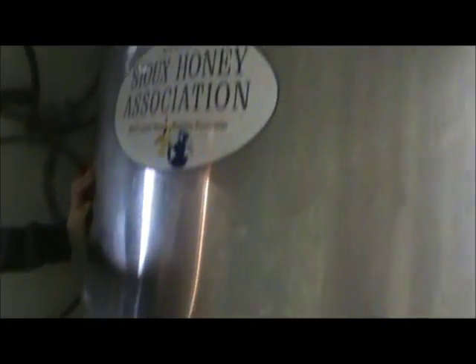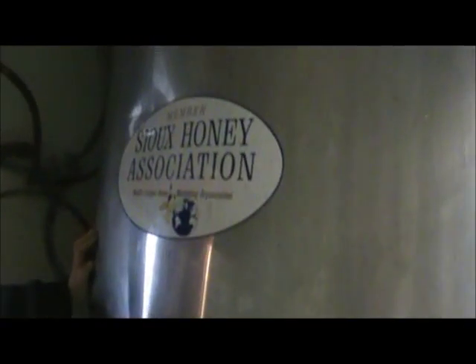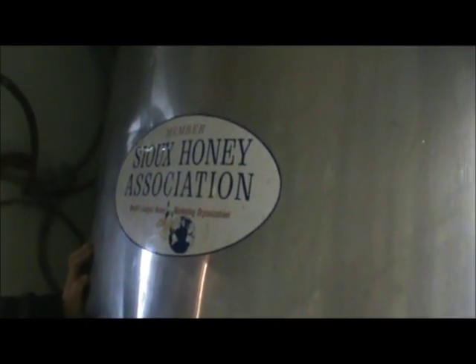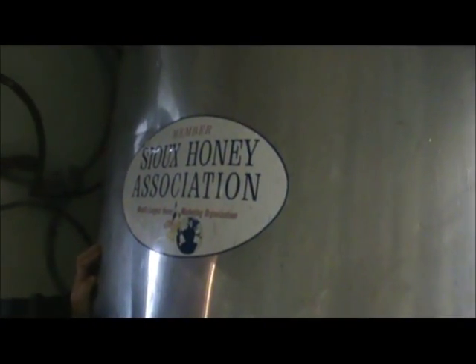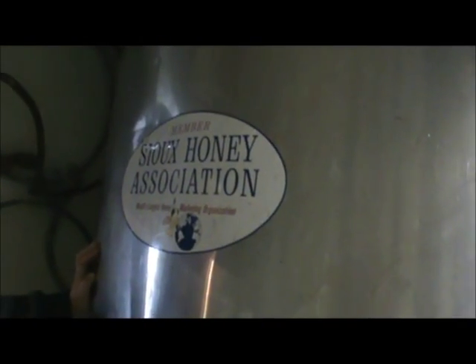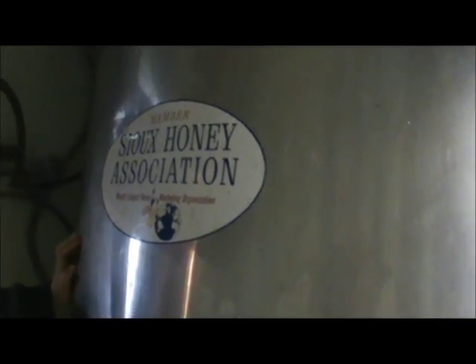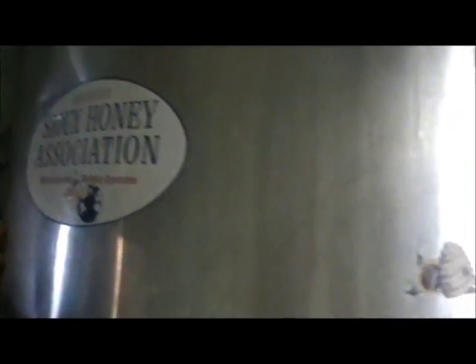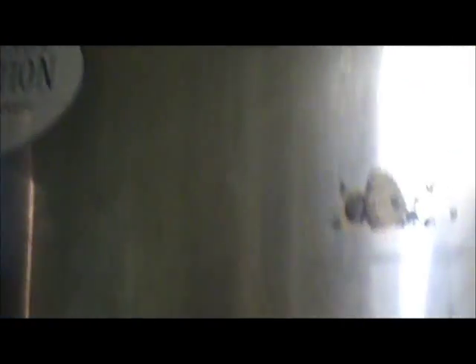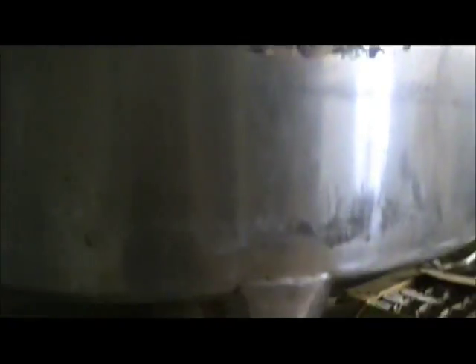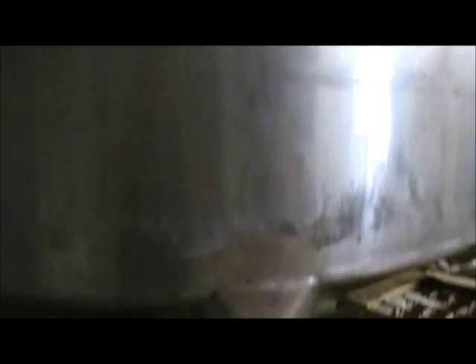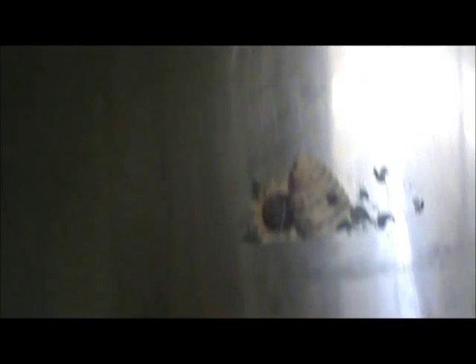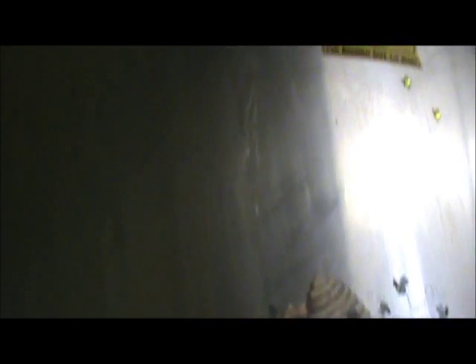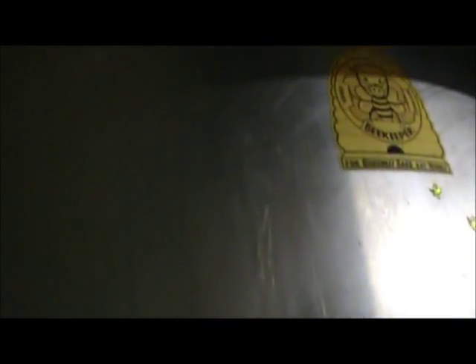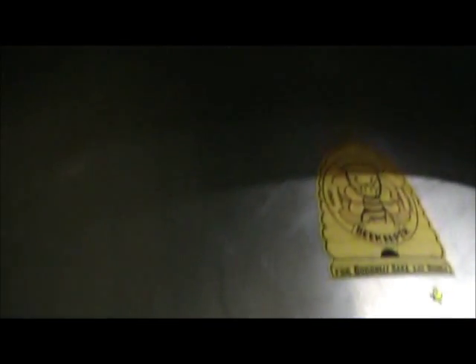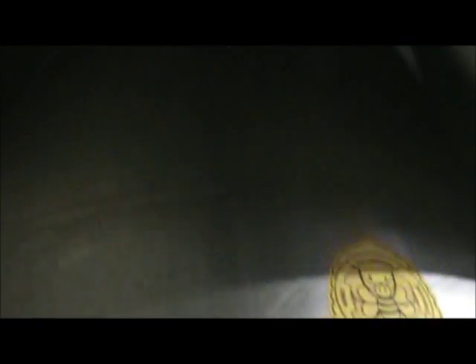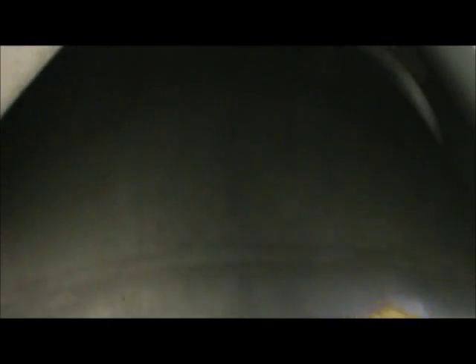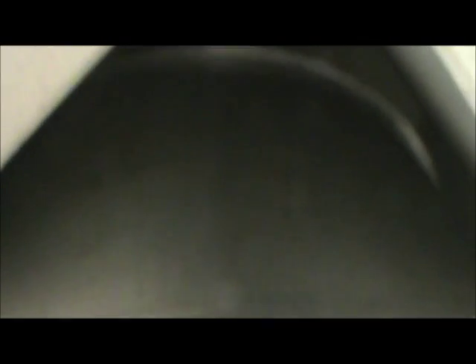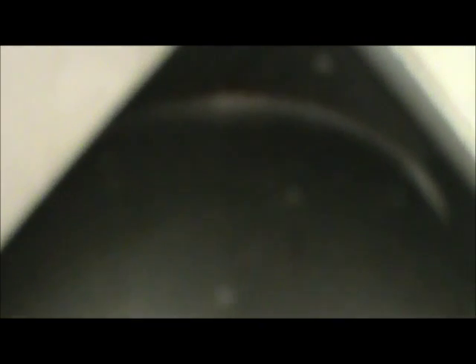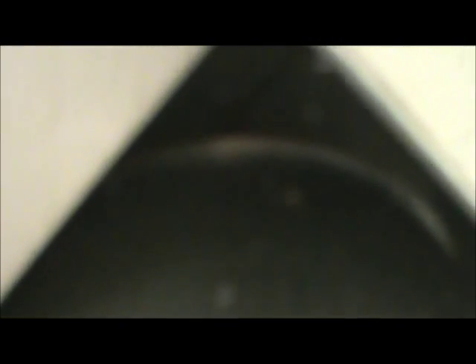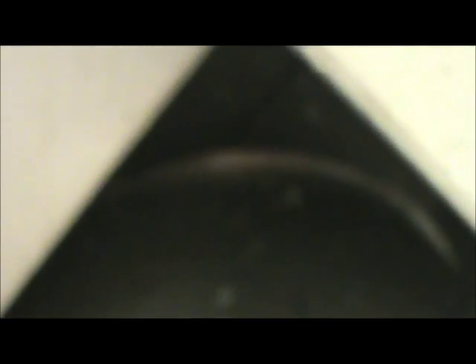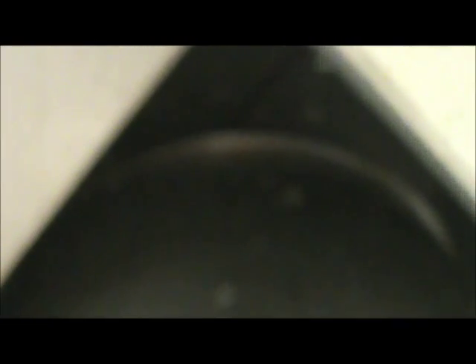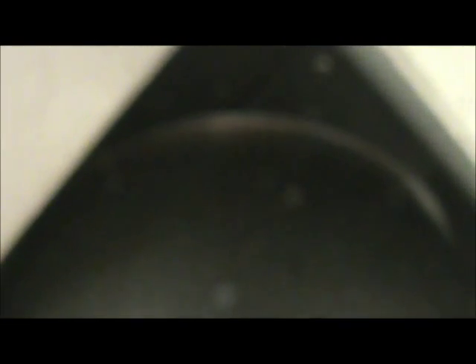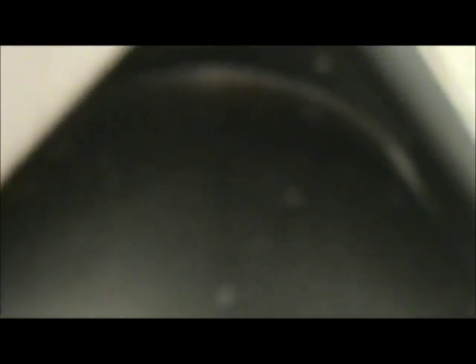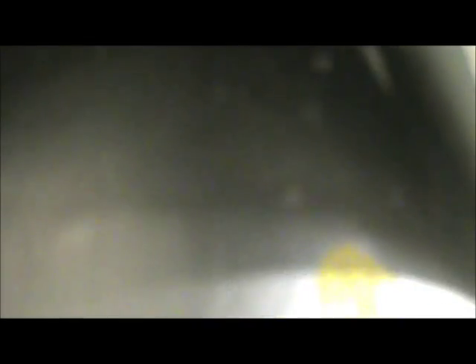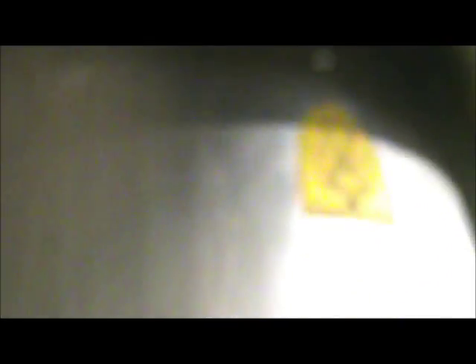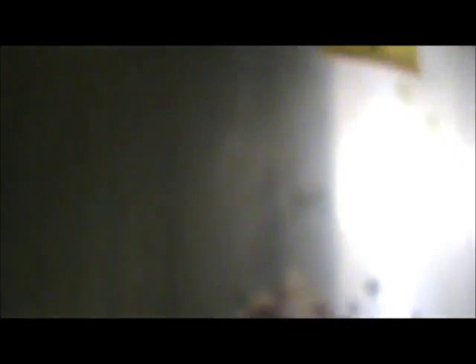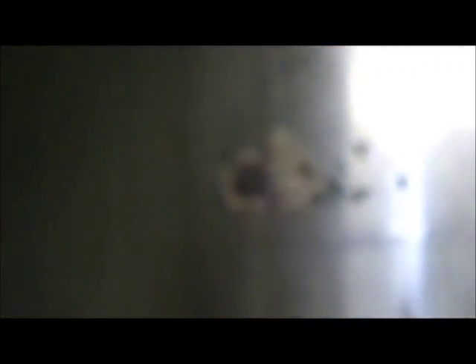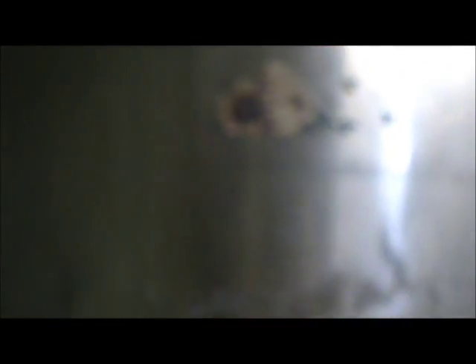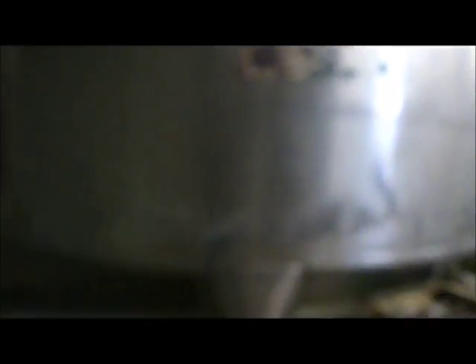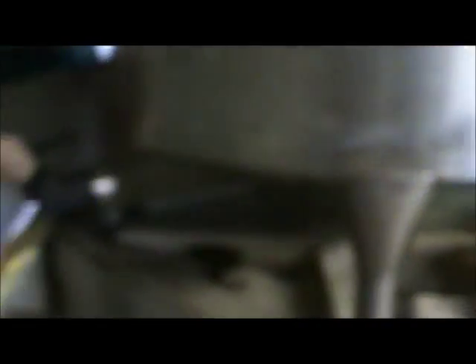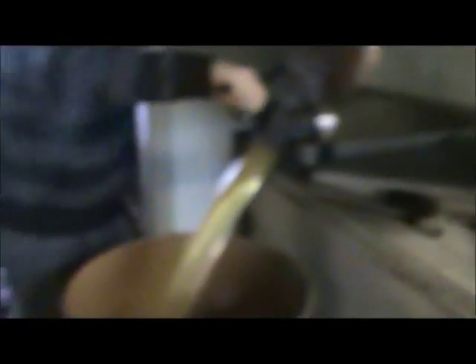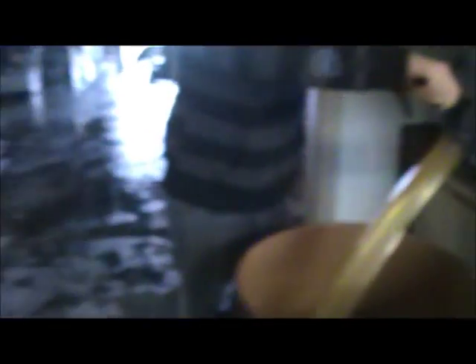And there's the Sioux Honey Association. You can see this is a huge tank — it goes up through the ceiling. Well, there you have it folks. I hope you enjoyed it. We'll talk to you later.